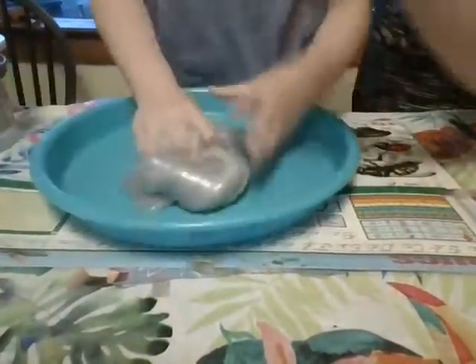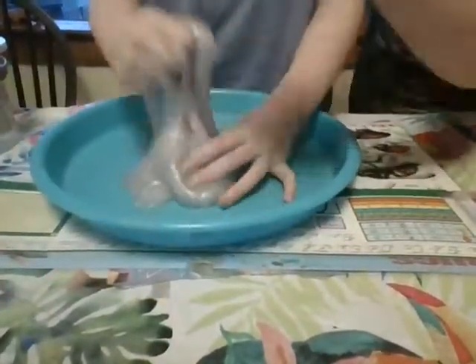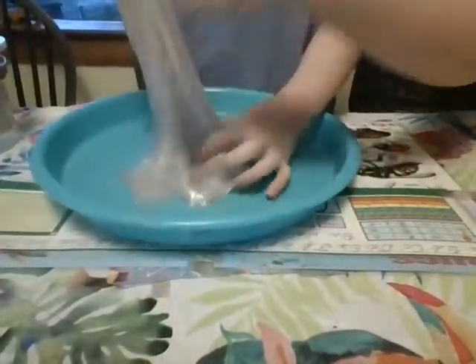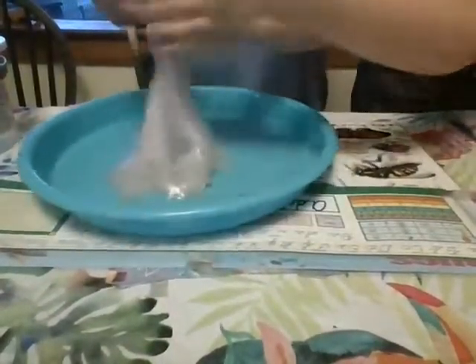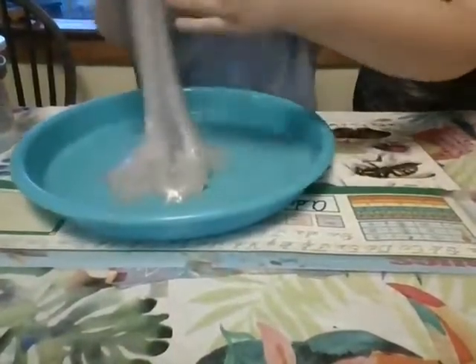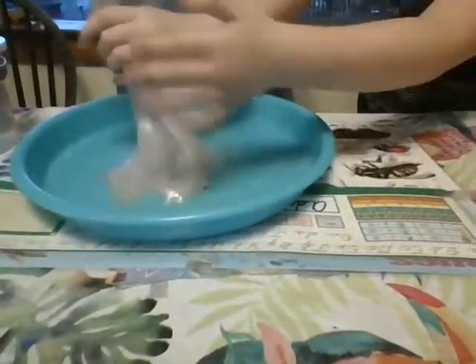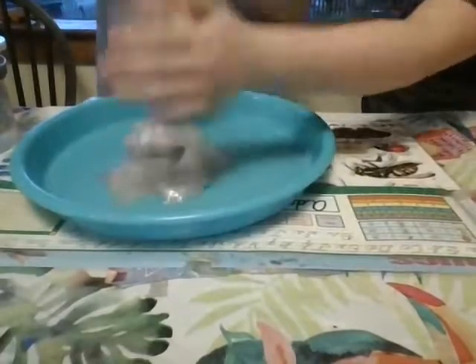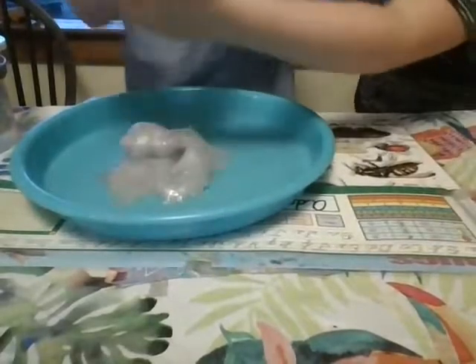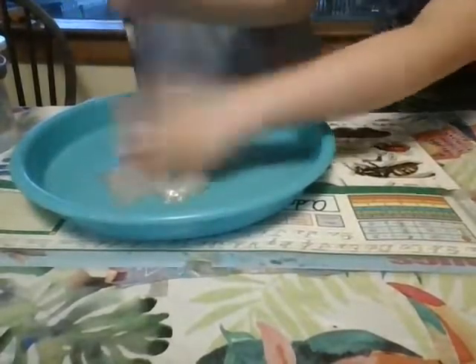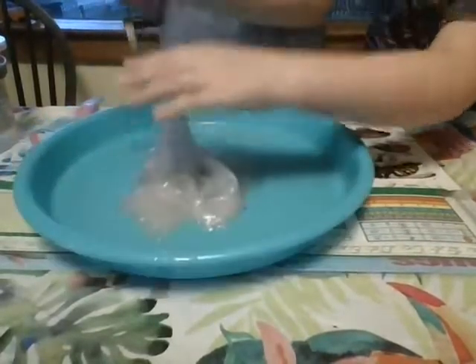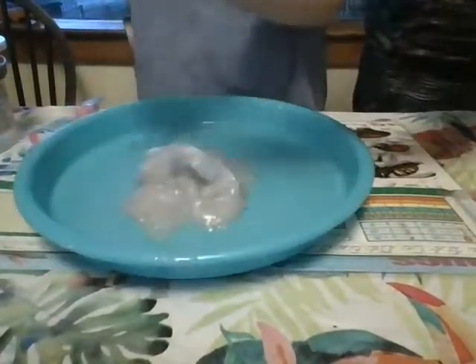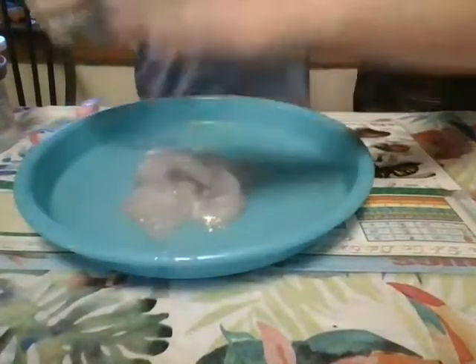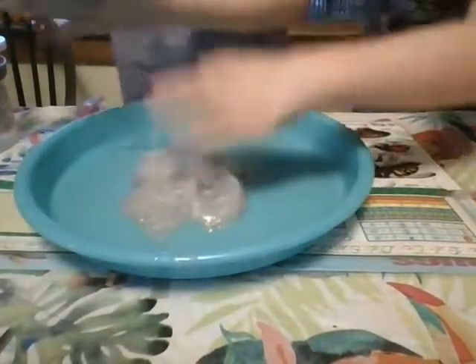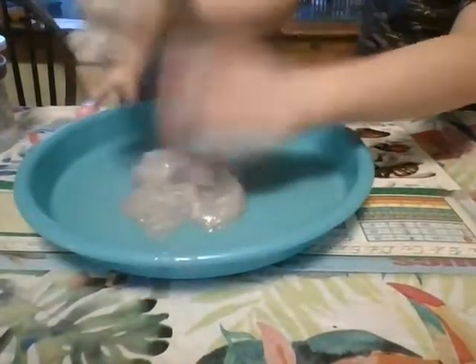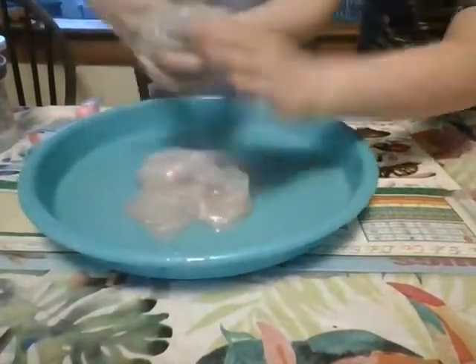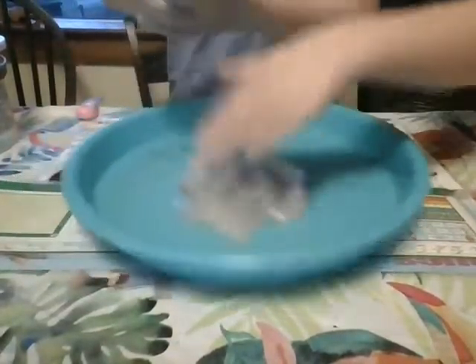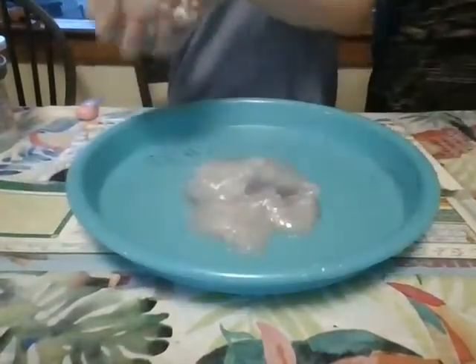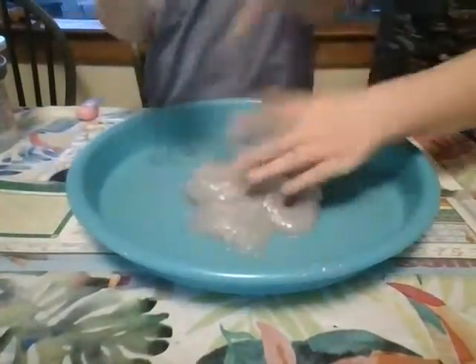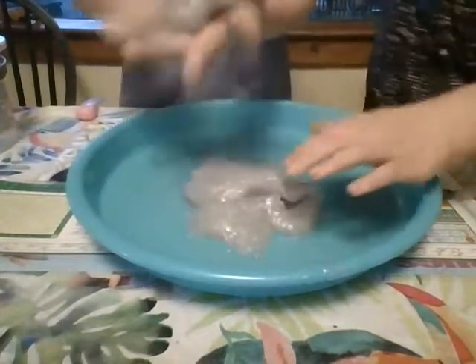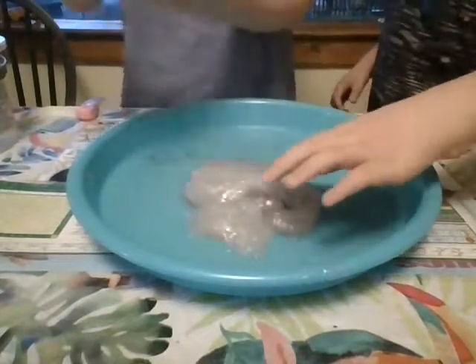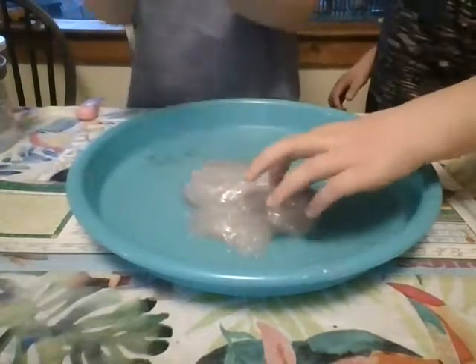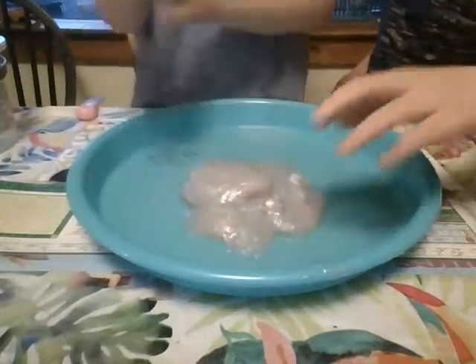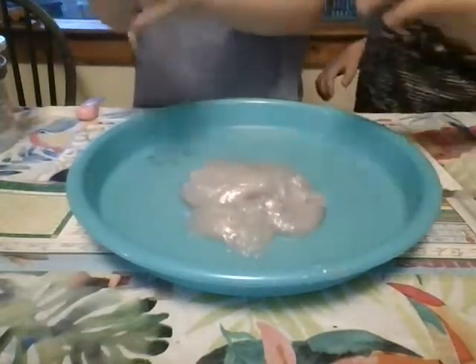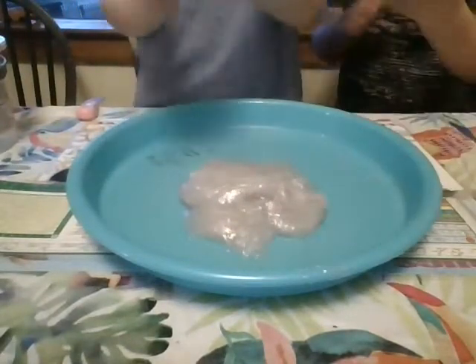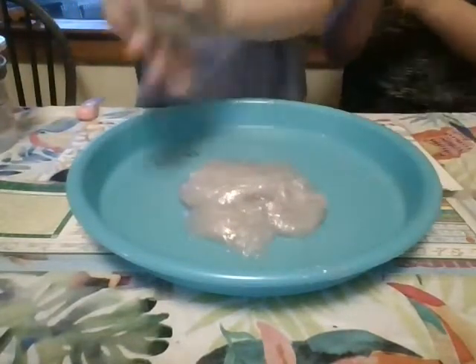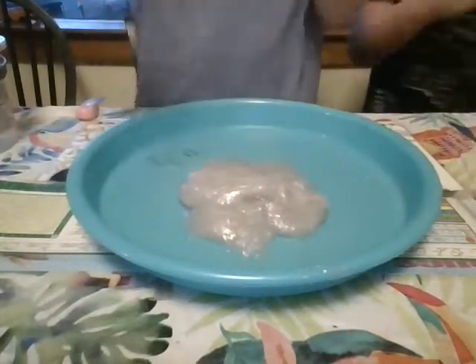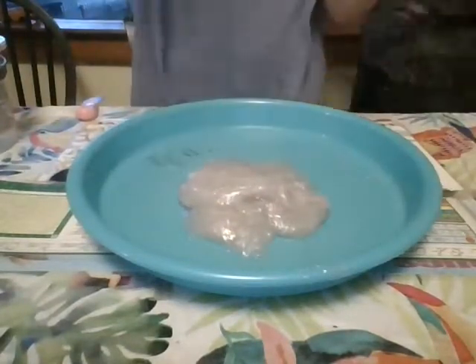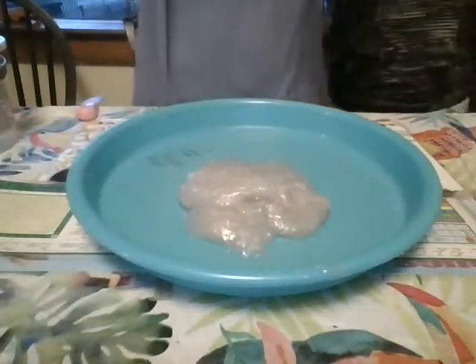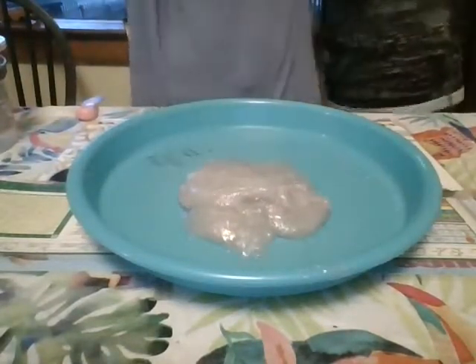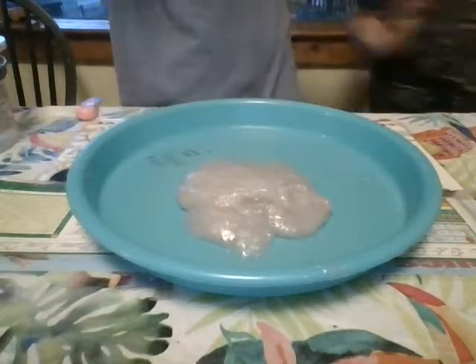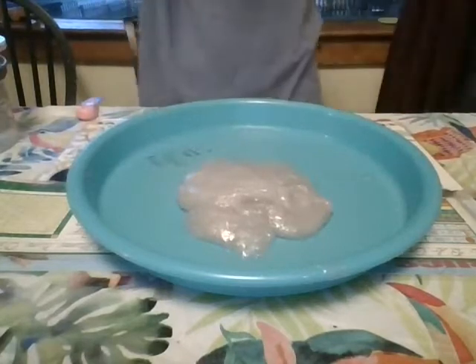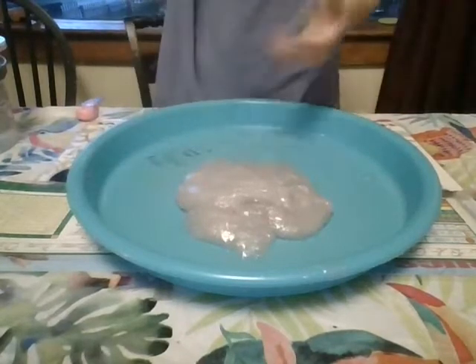Let's try to make this look kind of like a liquid. Maybe on camera it will look like a liquid. Now Planet Boy's touching it. It's just sticky.